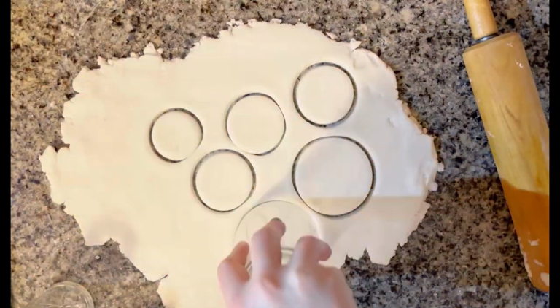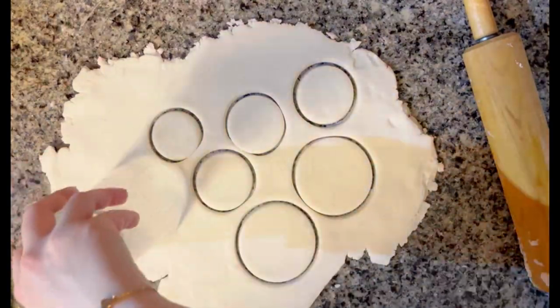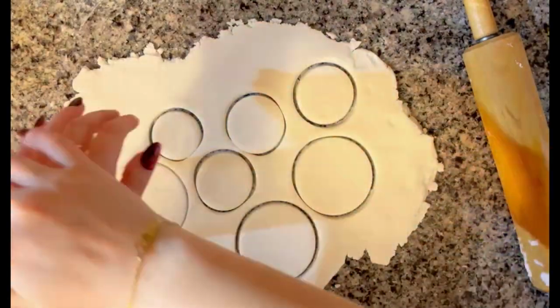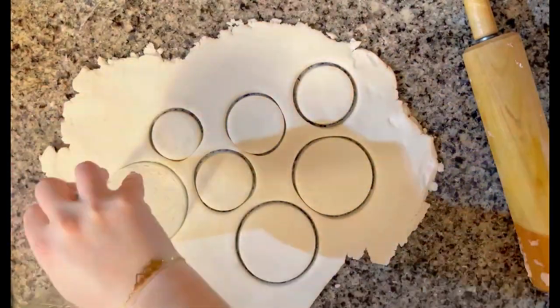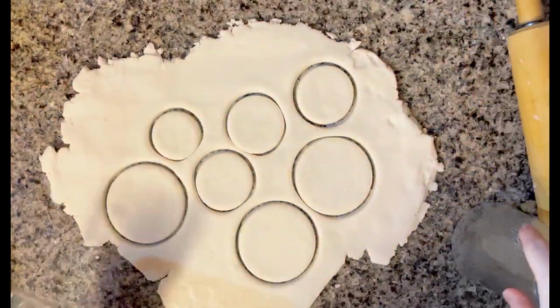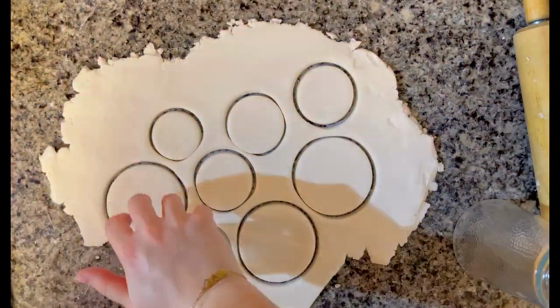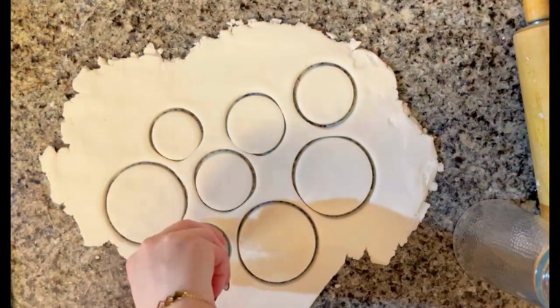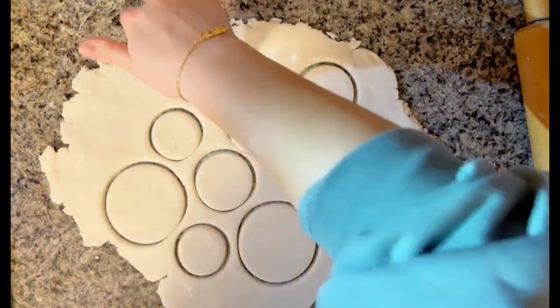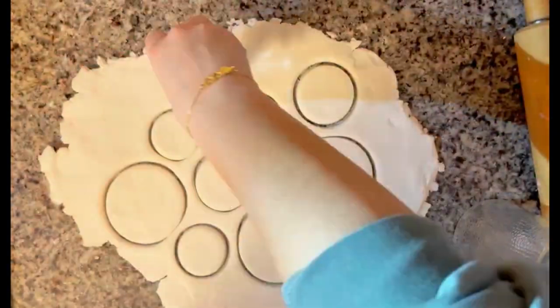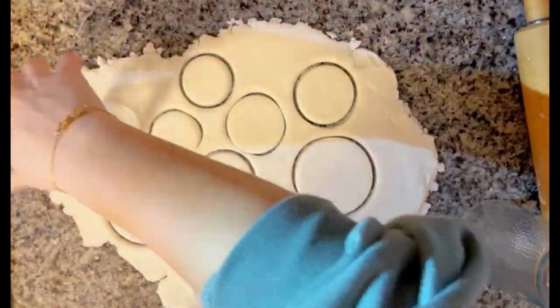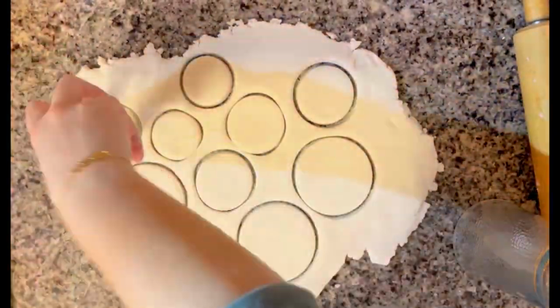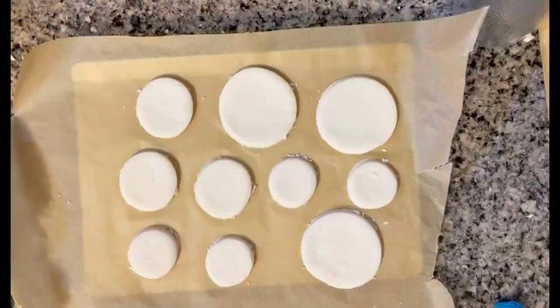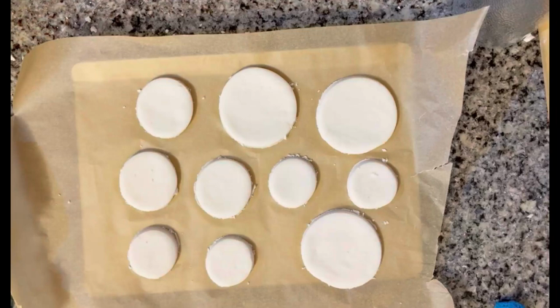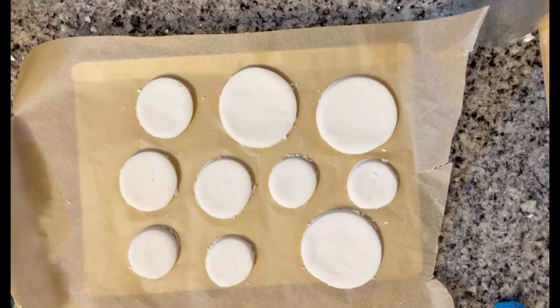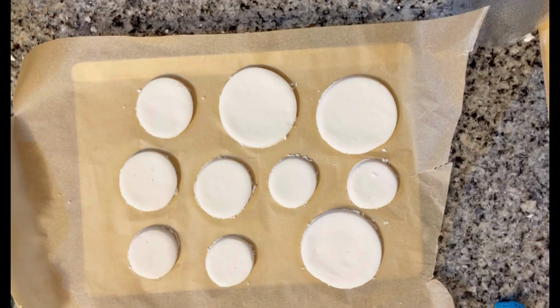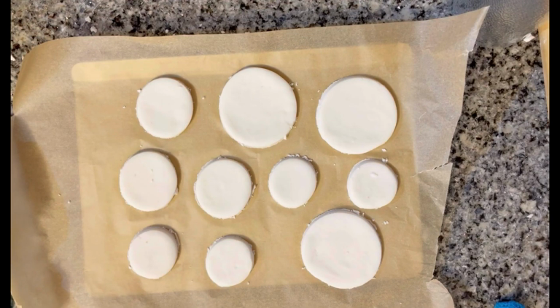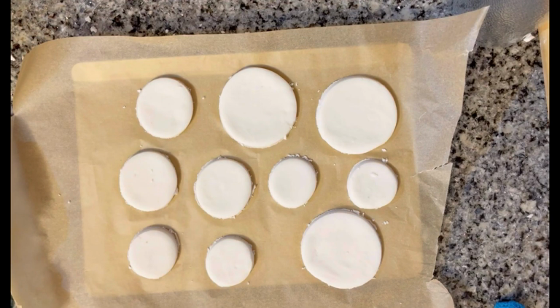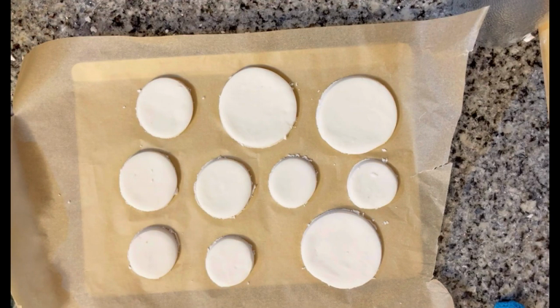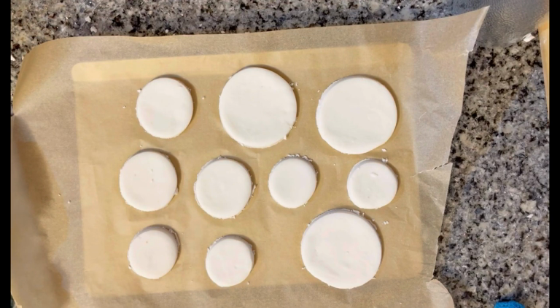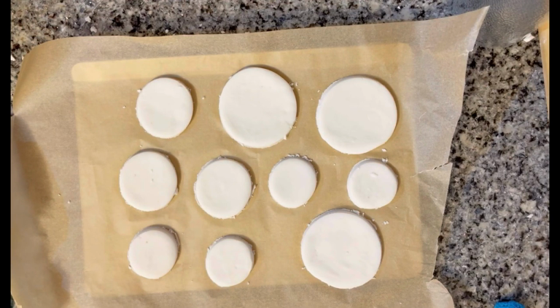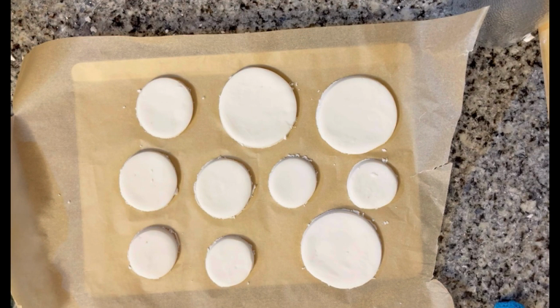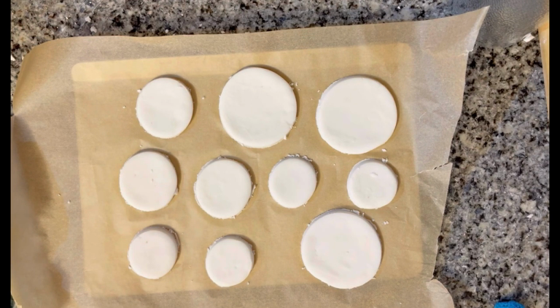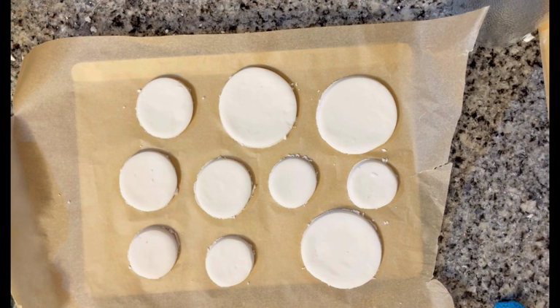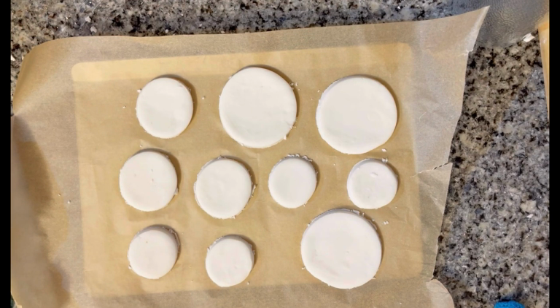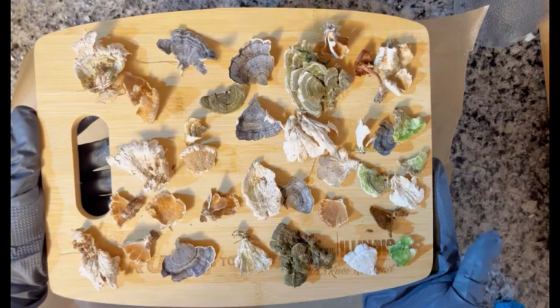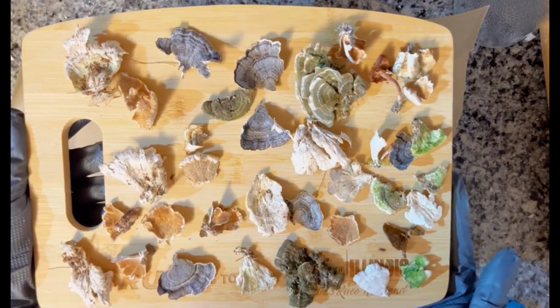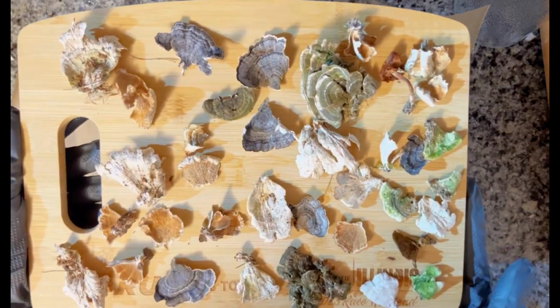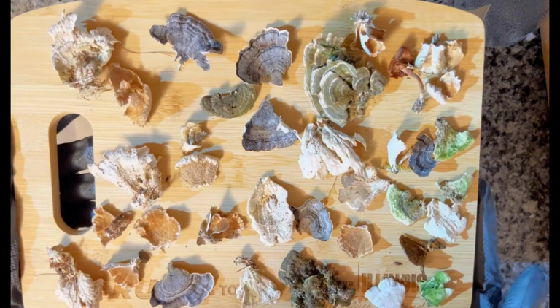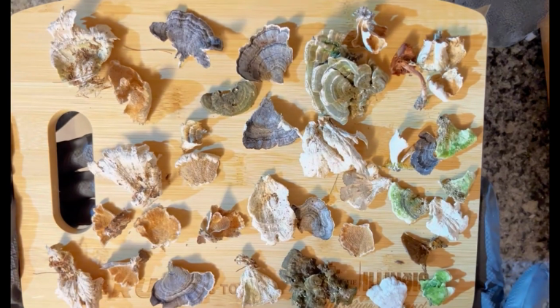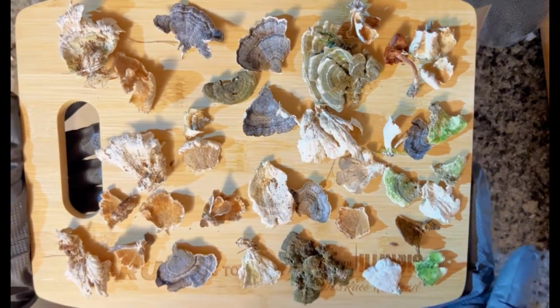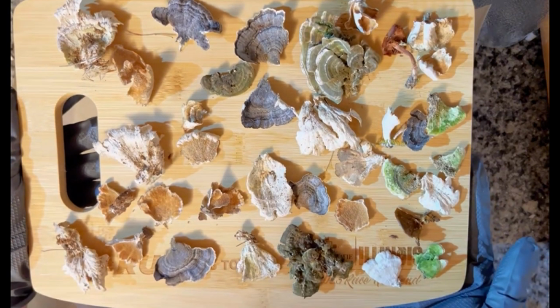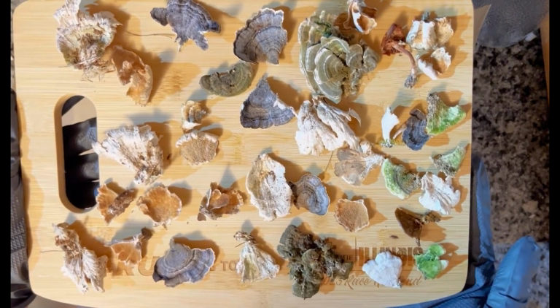Once you have all of those pressed out, you'll want to move your clay onto parchment paper. You will now prepare those foraged mushrooms by baking them at 150 degrees for two to three hours.